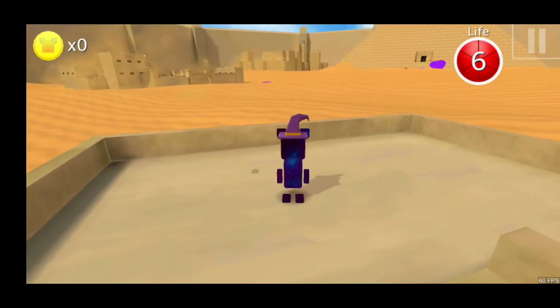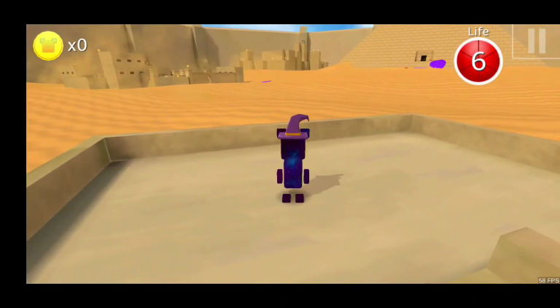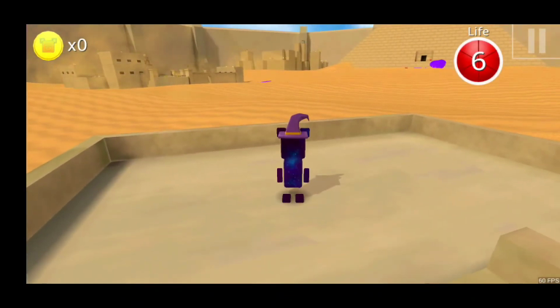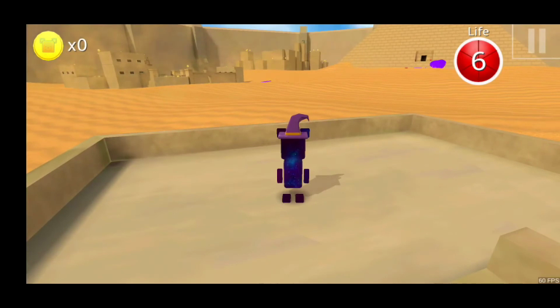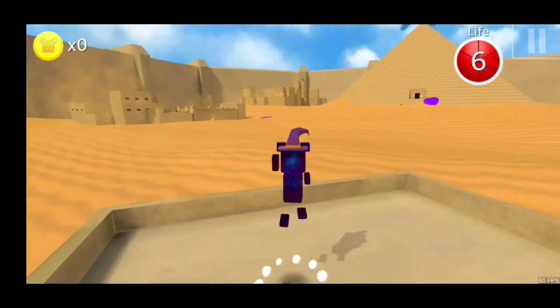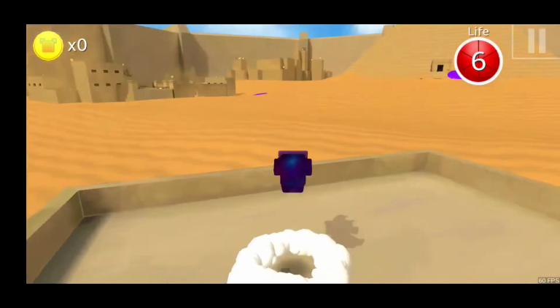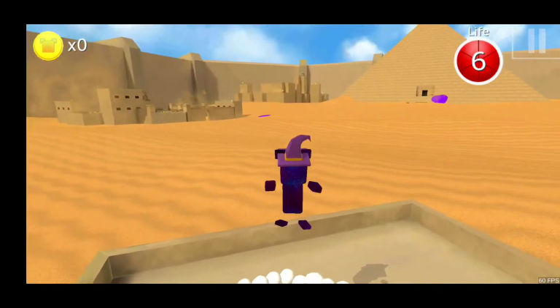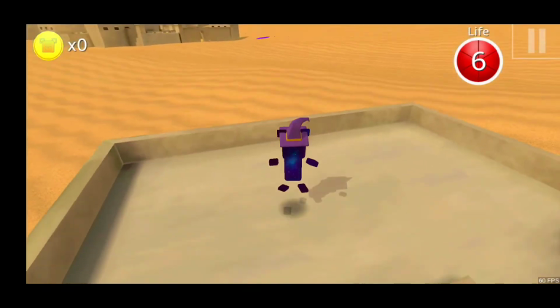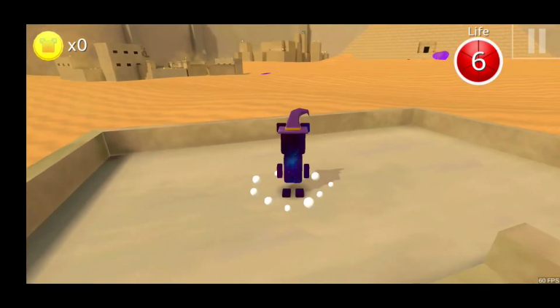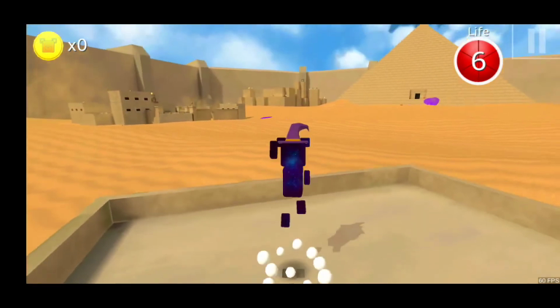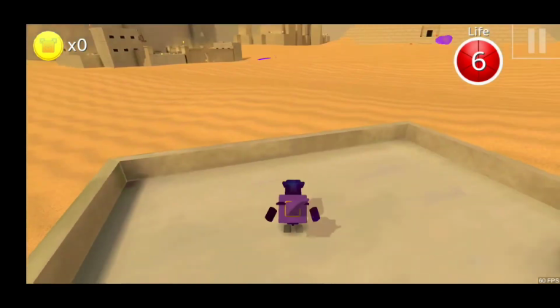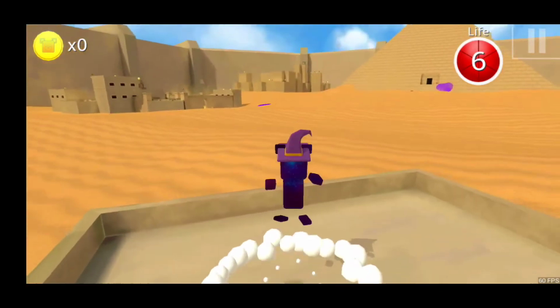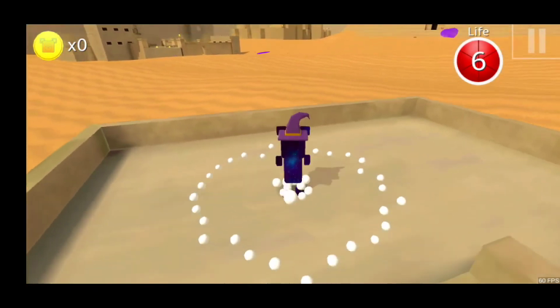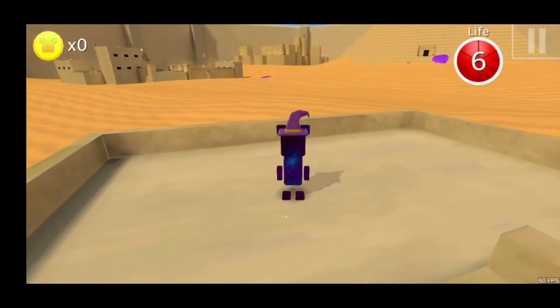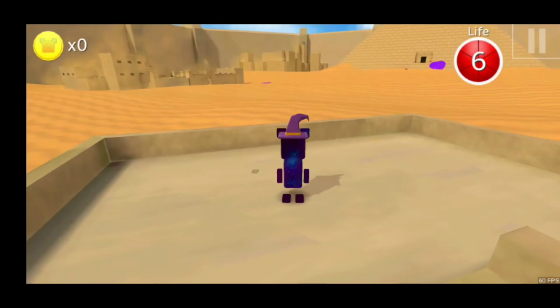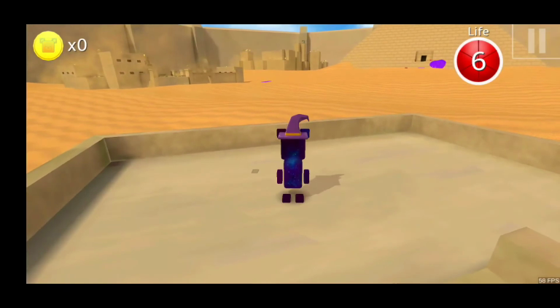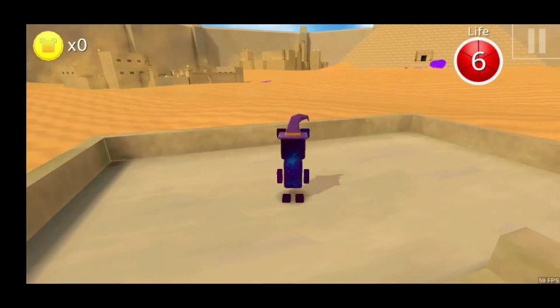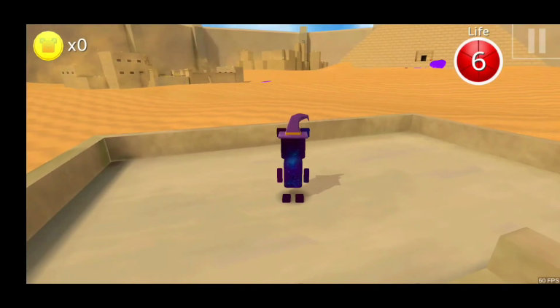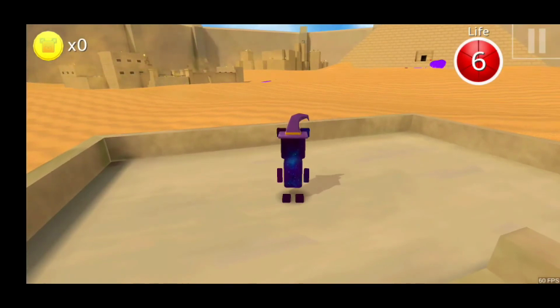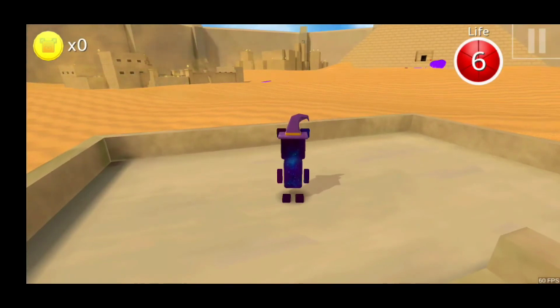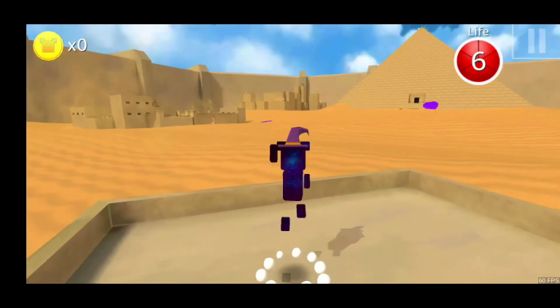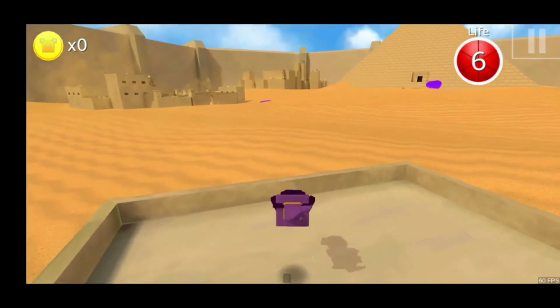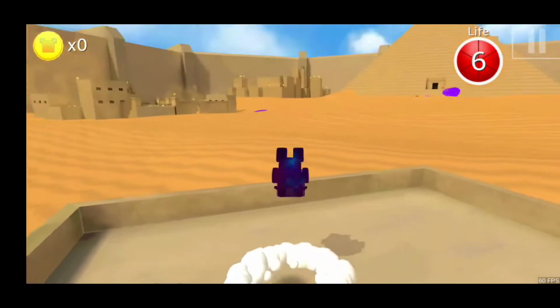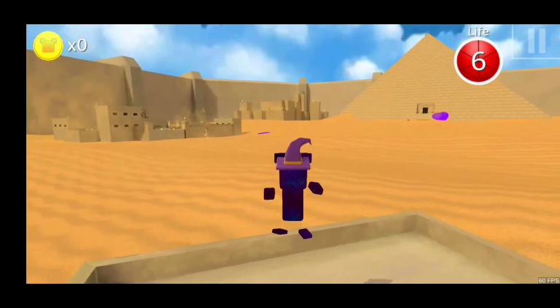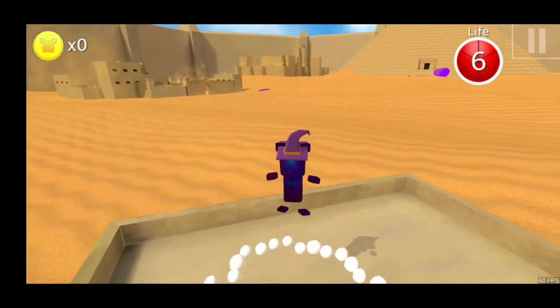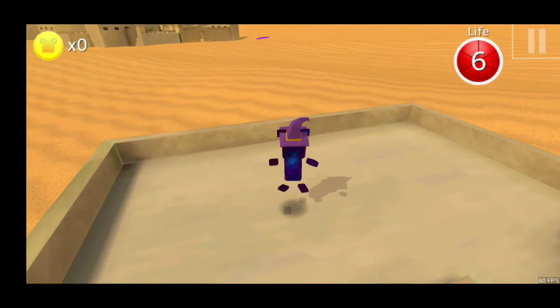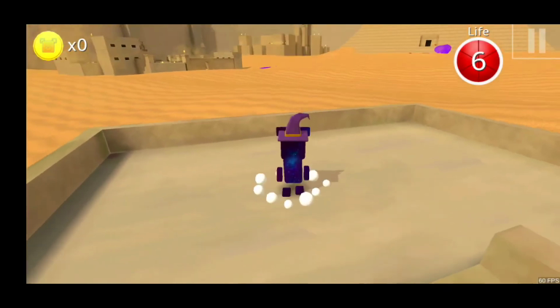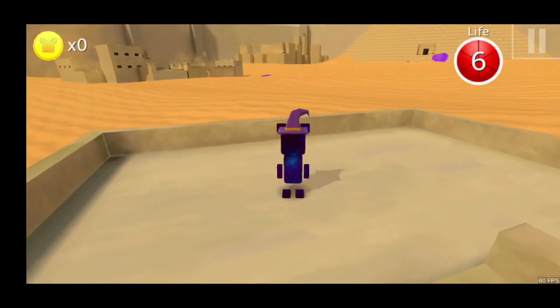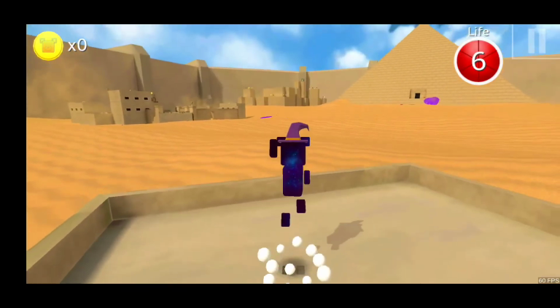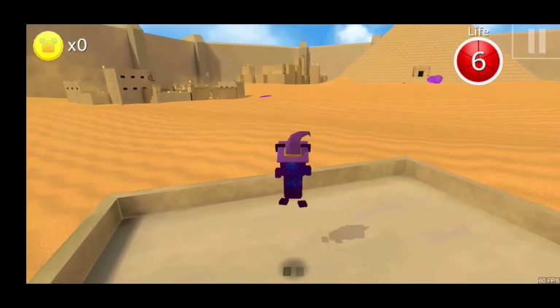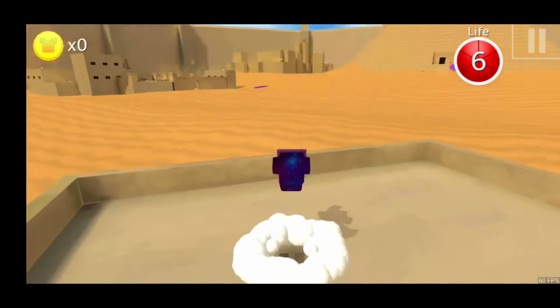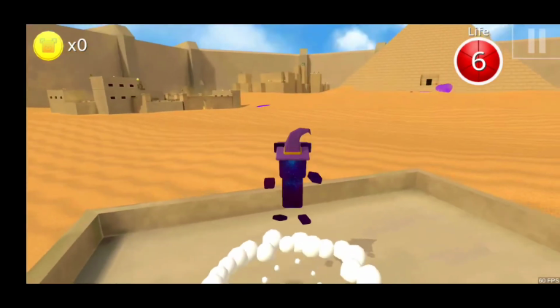When performing a belly stomp, you can either do one with a lot of height or a little bit of height. To get a big belly stomp, you have to release the button exactly 150 milliseconds after you hit the ground, but there is a bit of tolerance if you release it before.